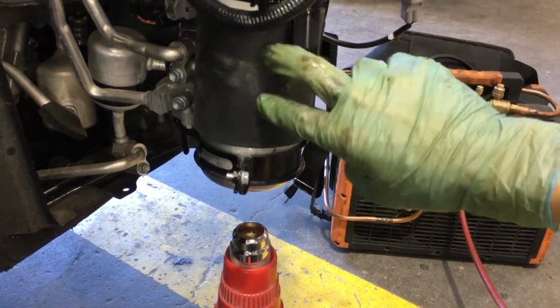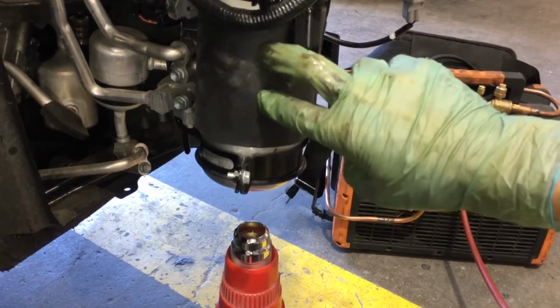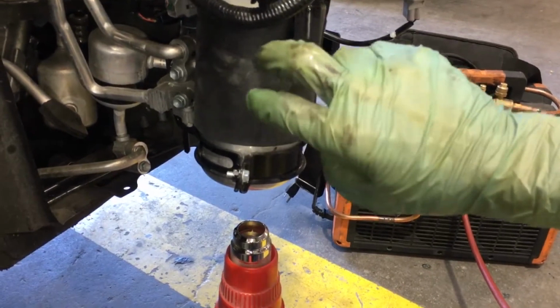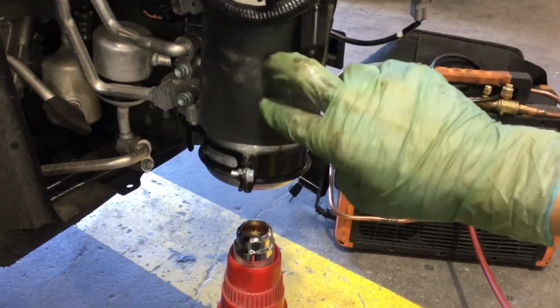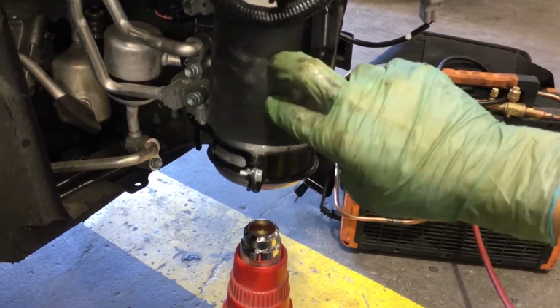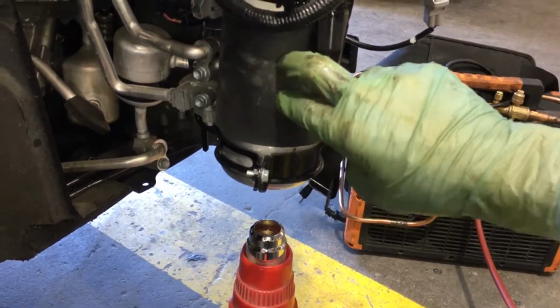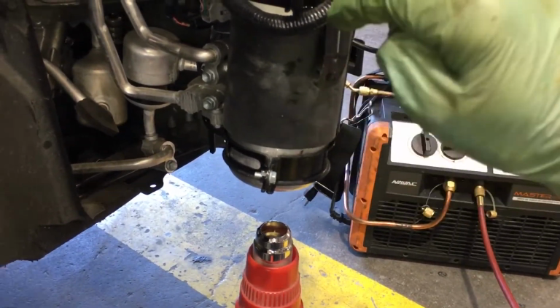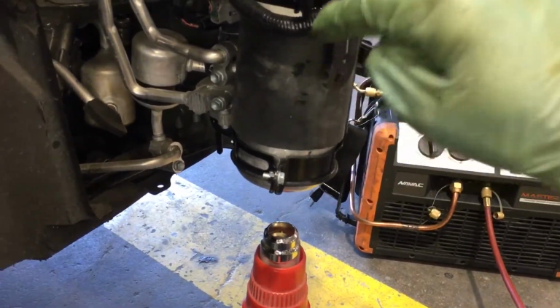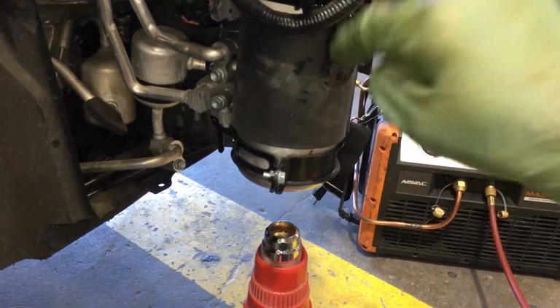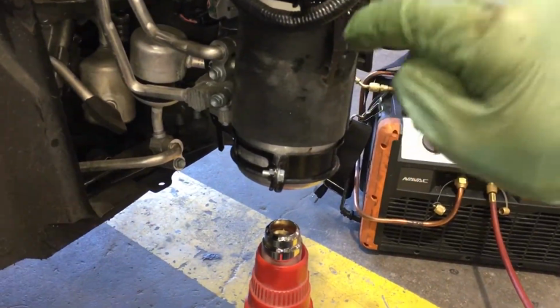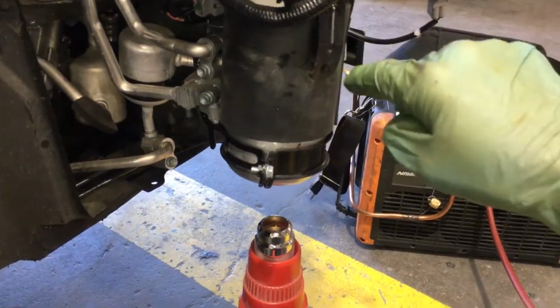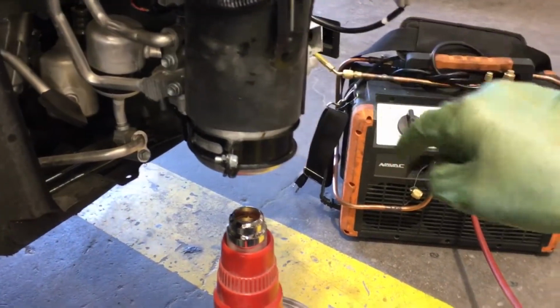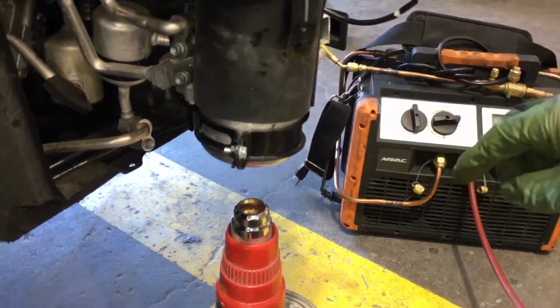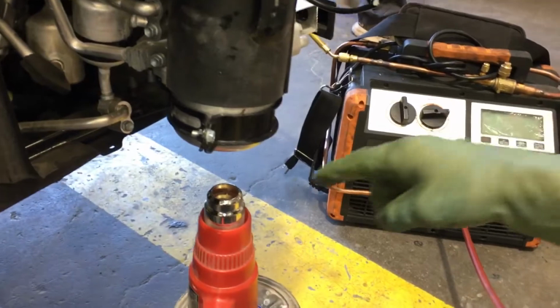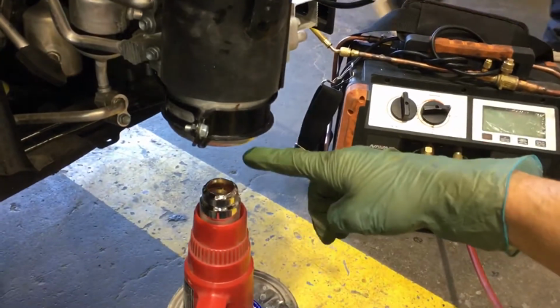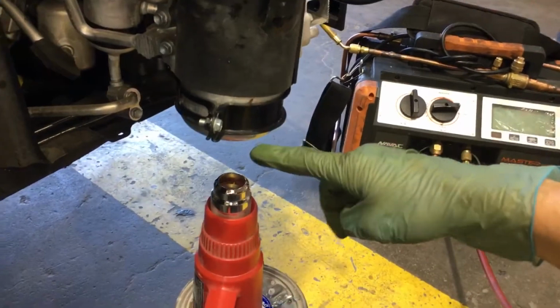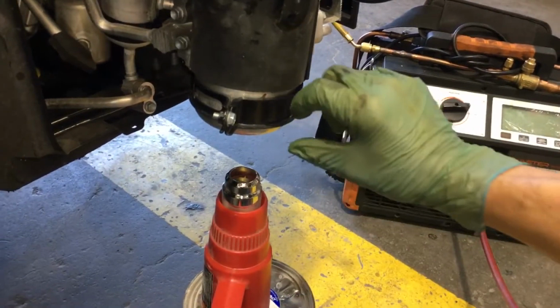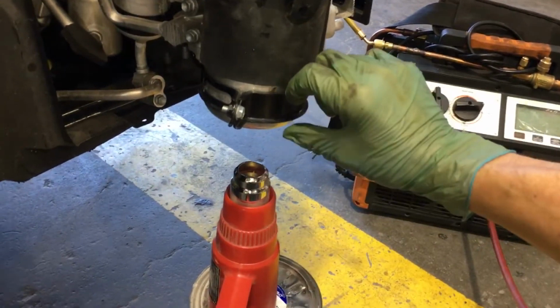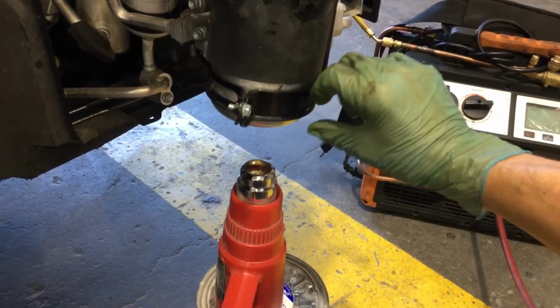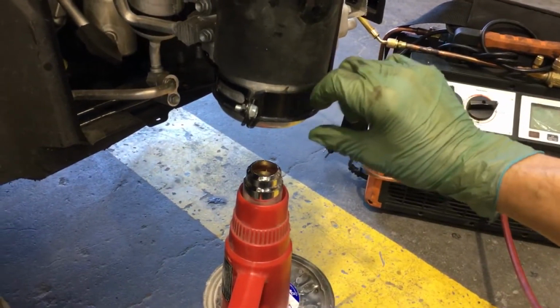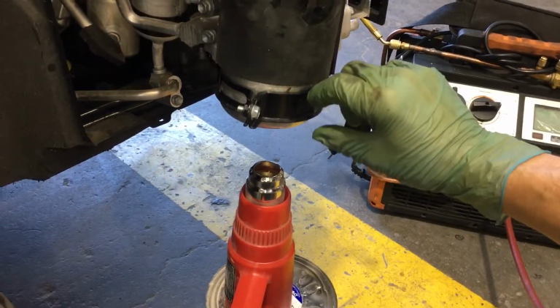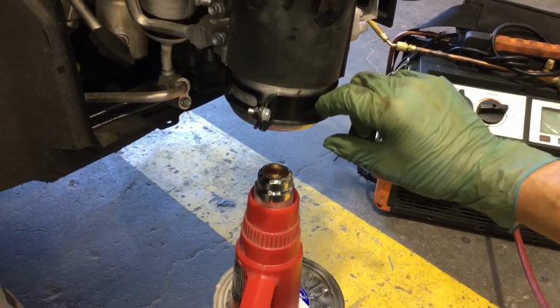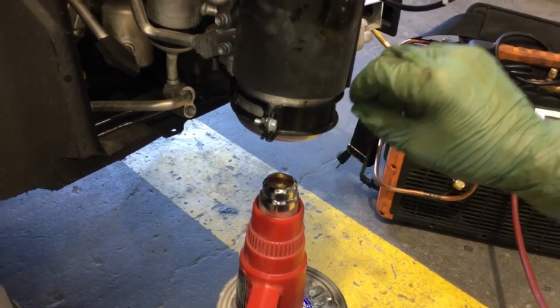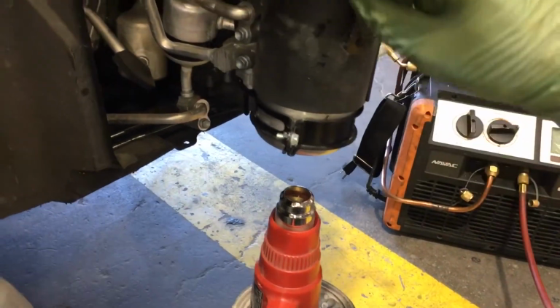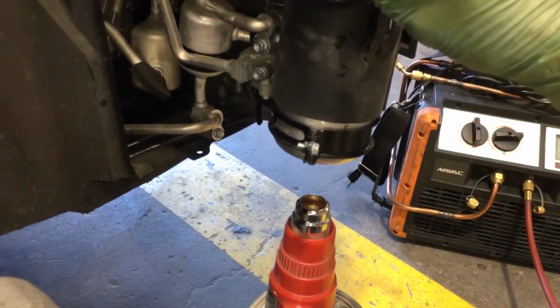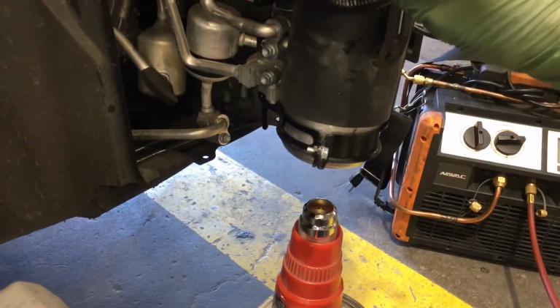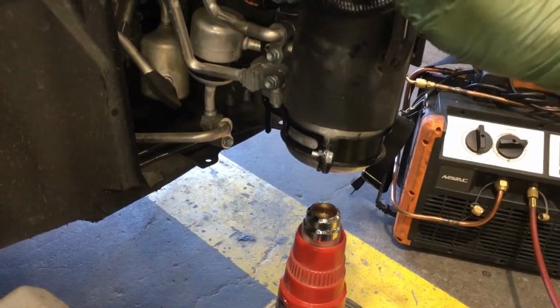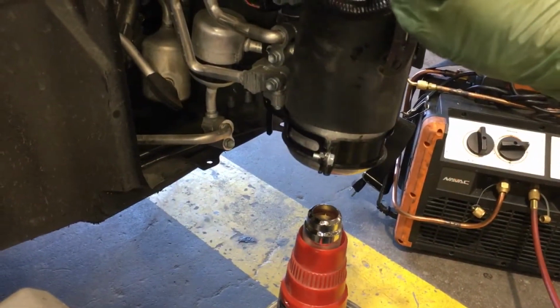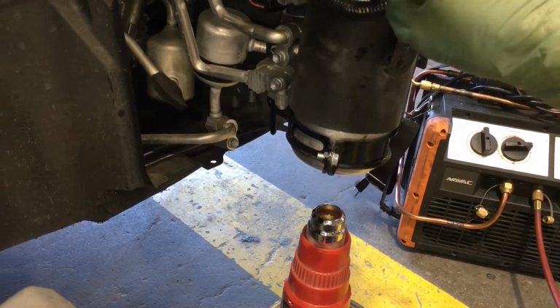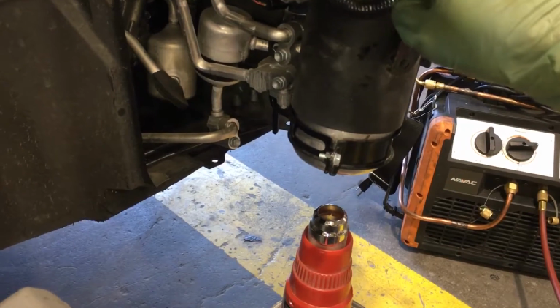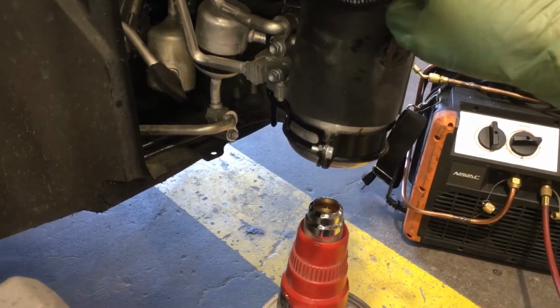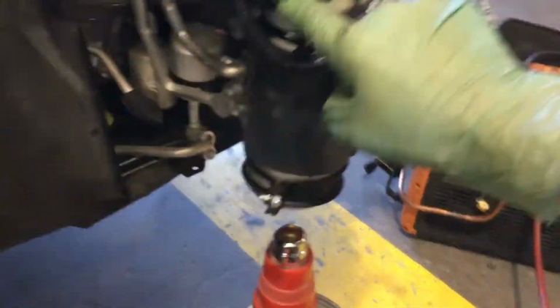The insulation will help try to keep what's cold inside cold. There are a couple ounces of oil down here, and this will take quite a few minutes.